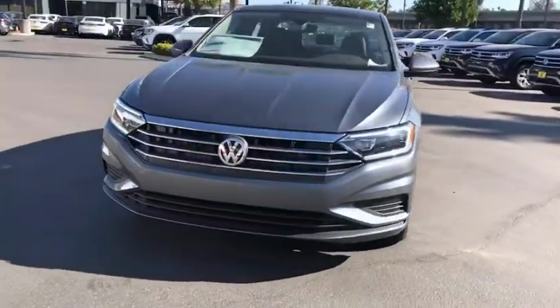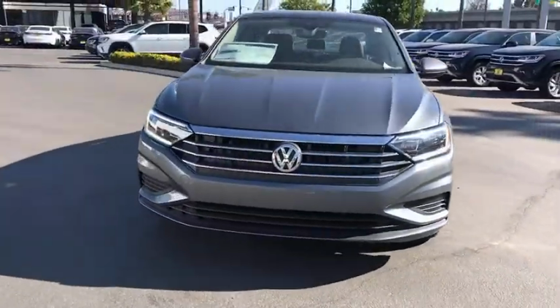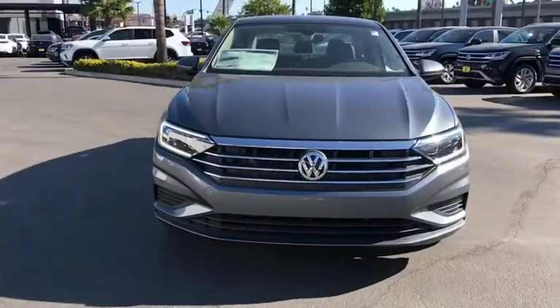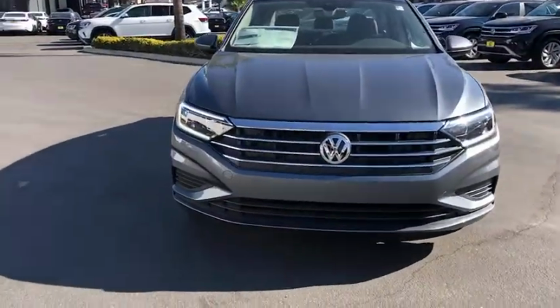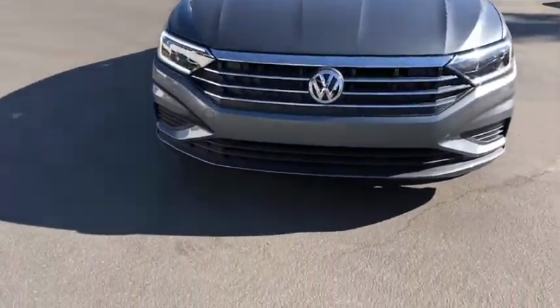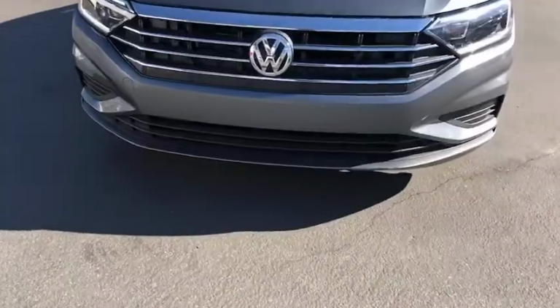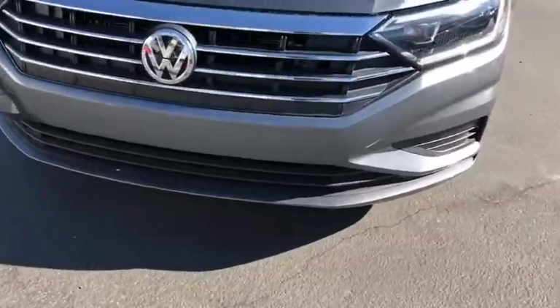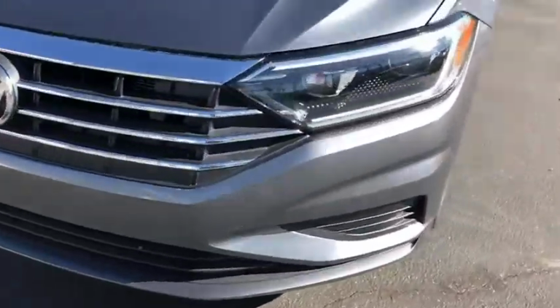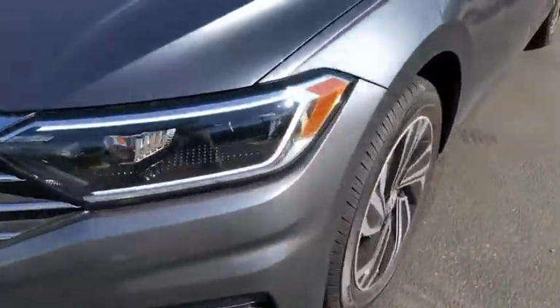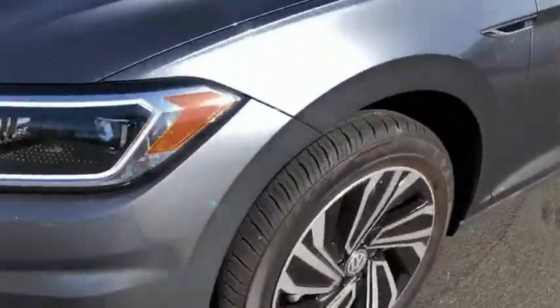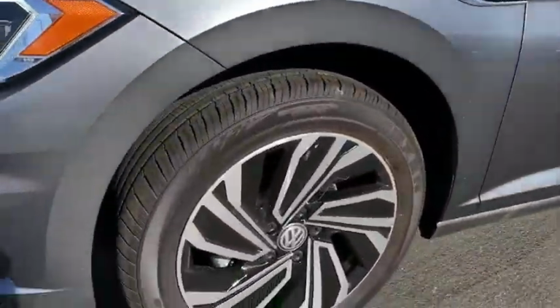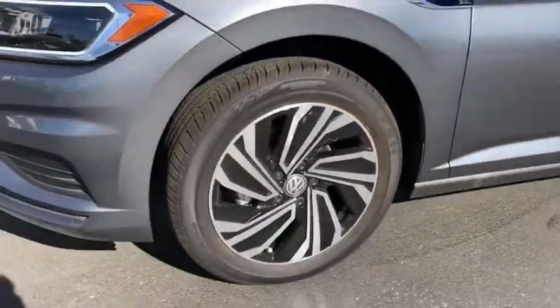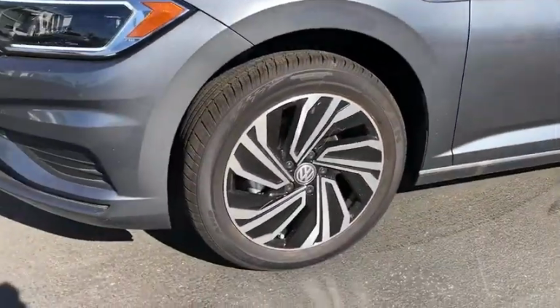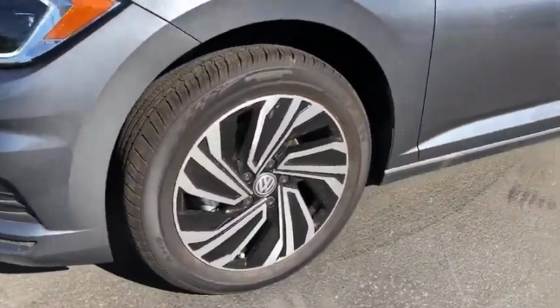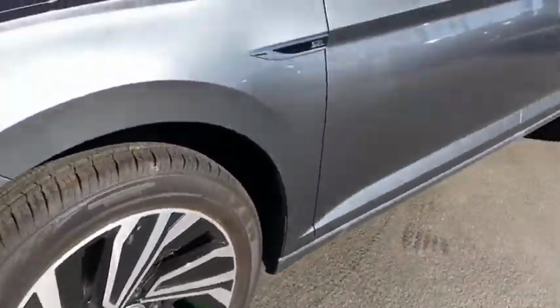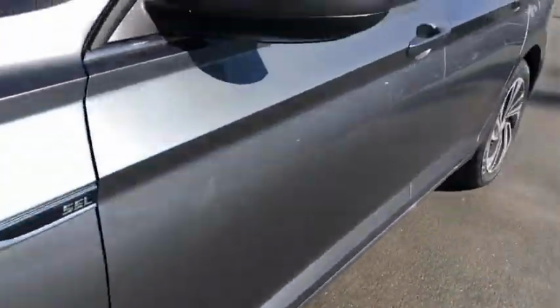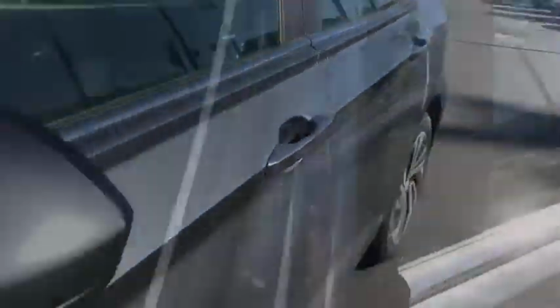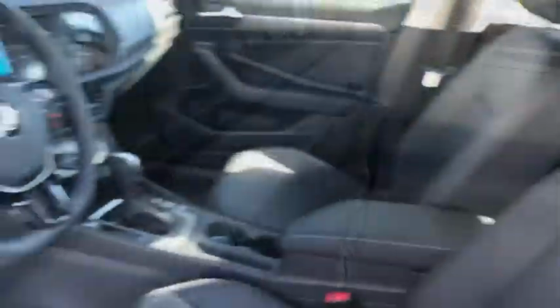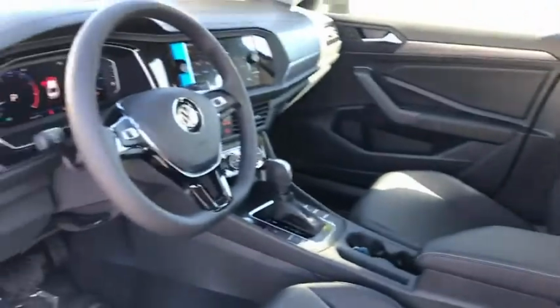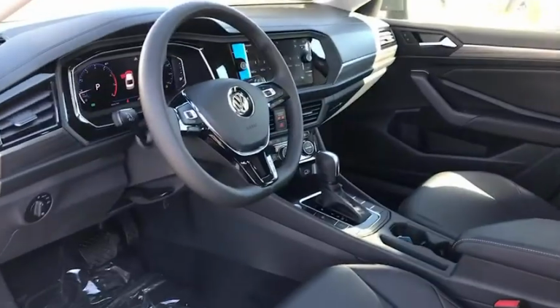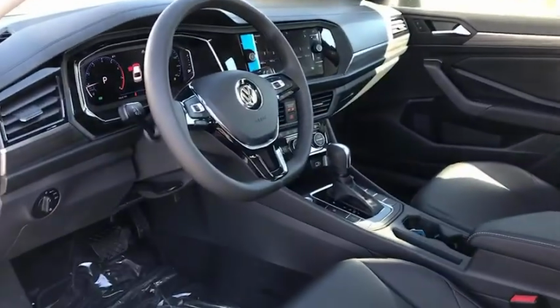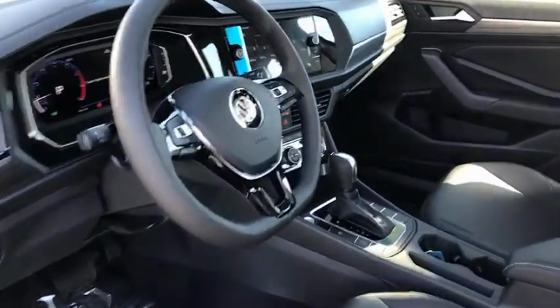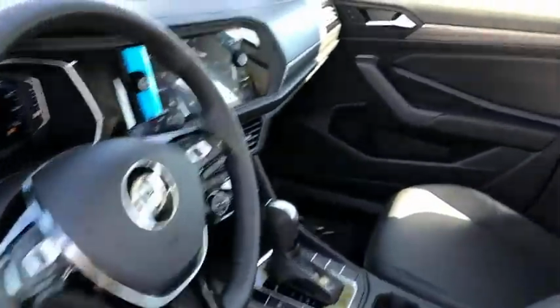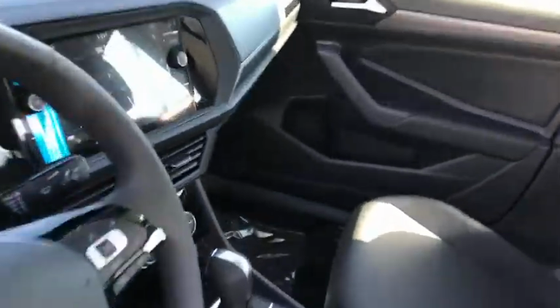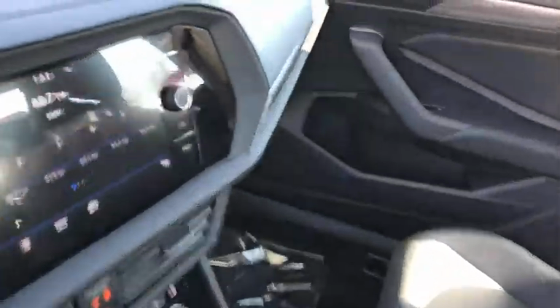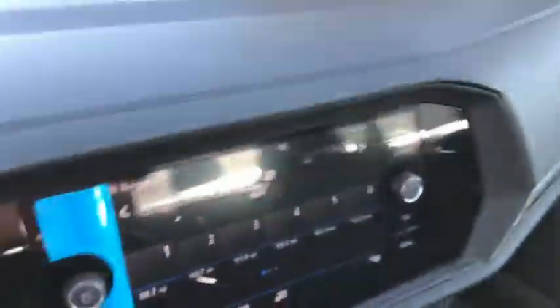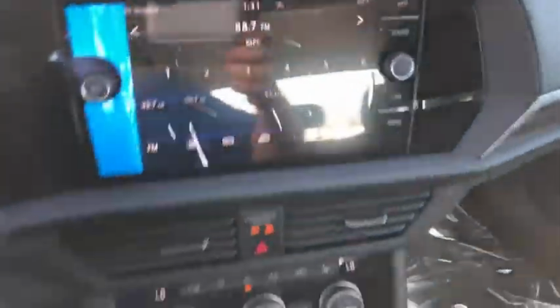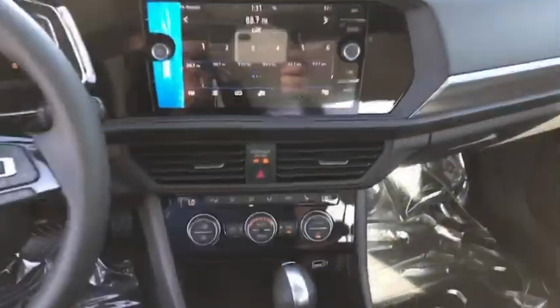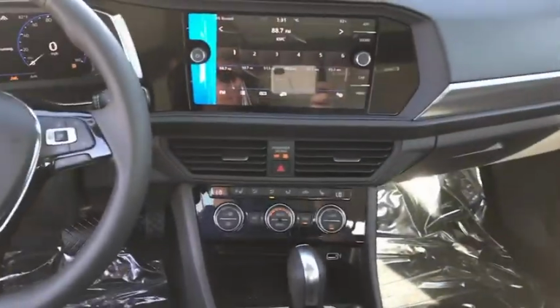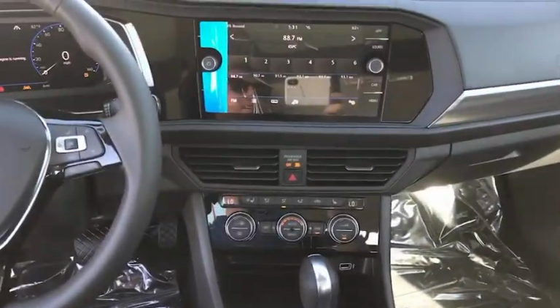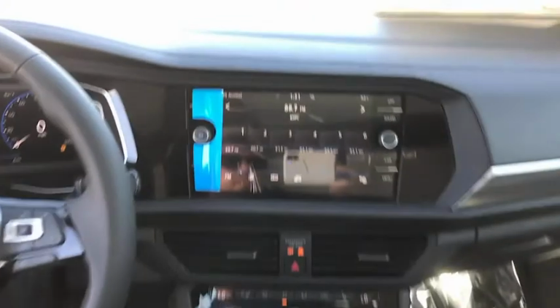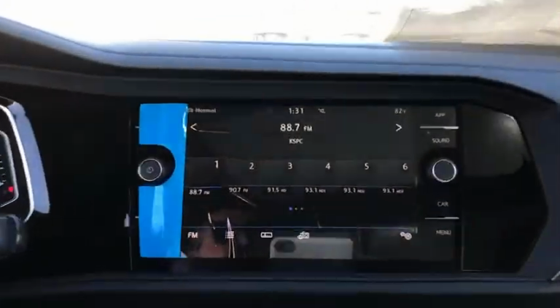These are just some of the great options this vehicle comes with: Adaptive Cruise Control, Electronic Stability Control, Trip Computer, Bucket Seats, Power Windows, 4-Wheel Disc Brakes, Power Steering.